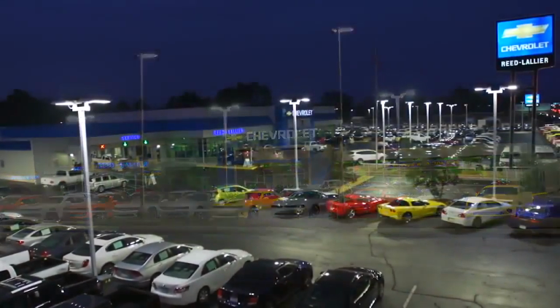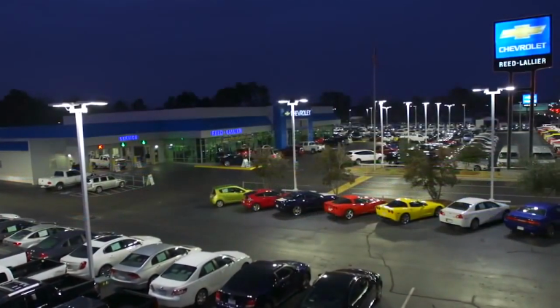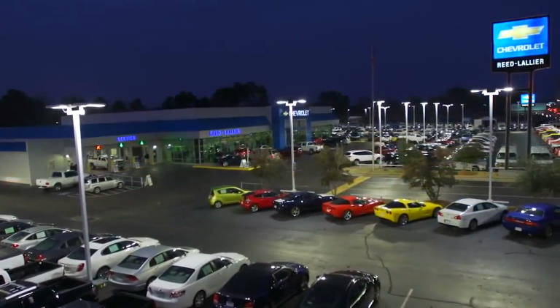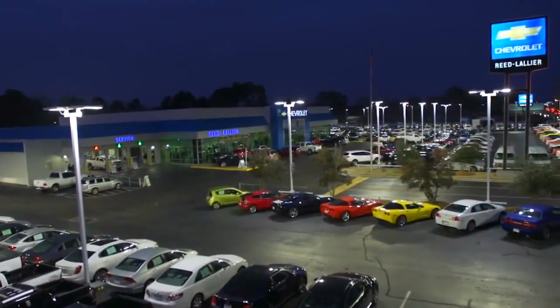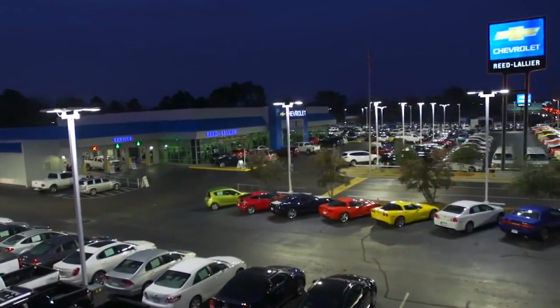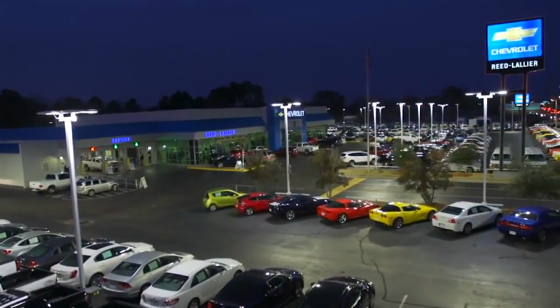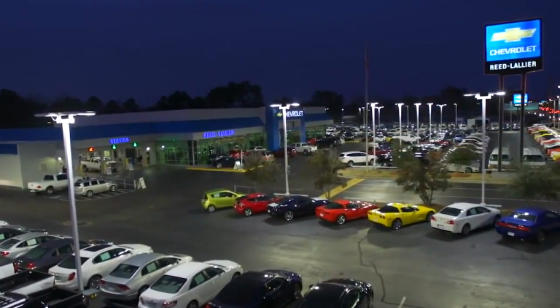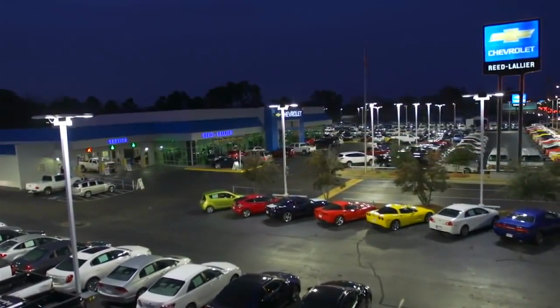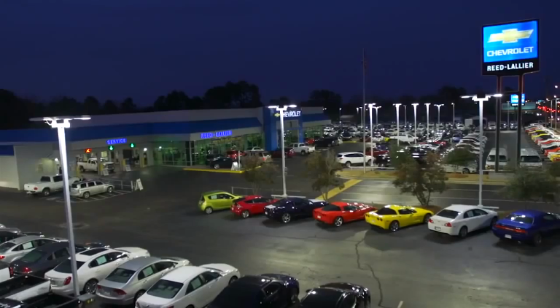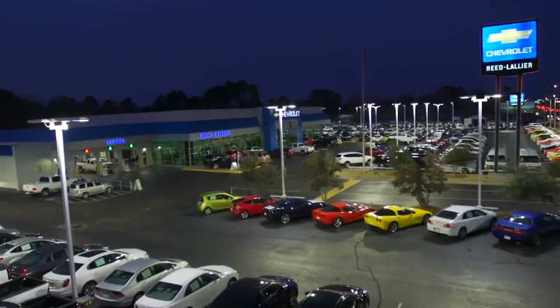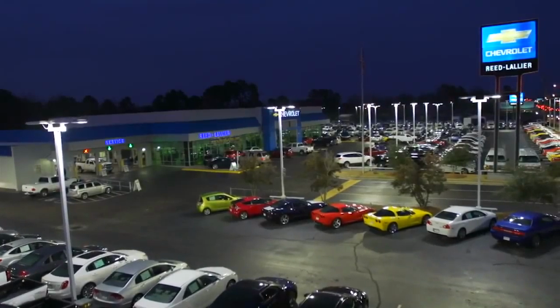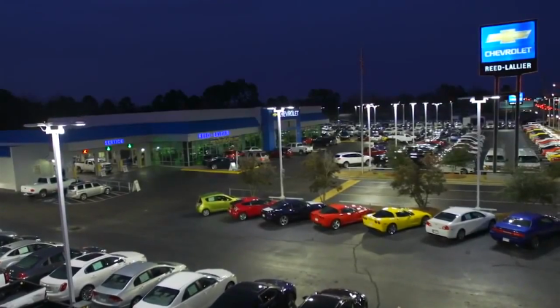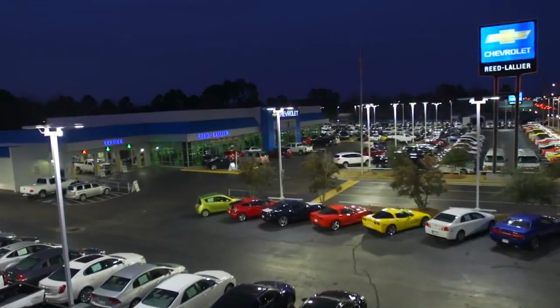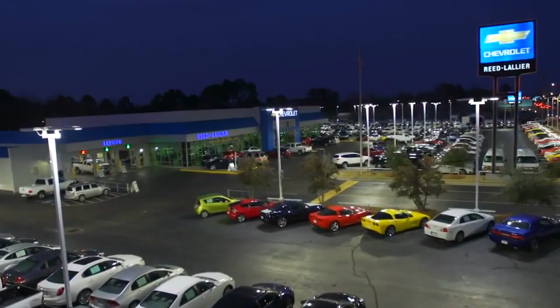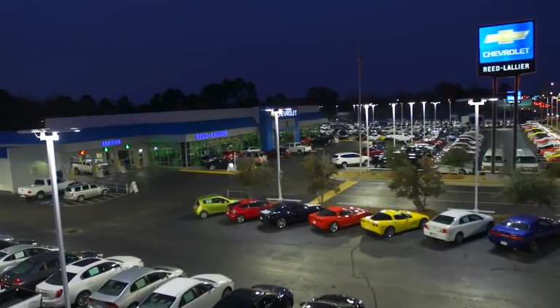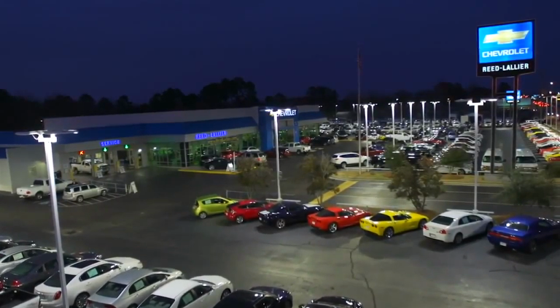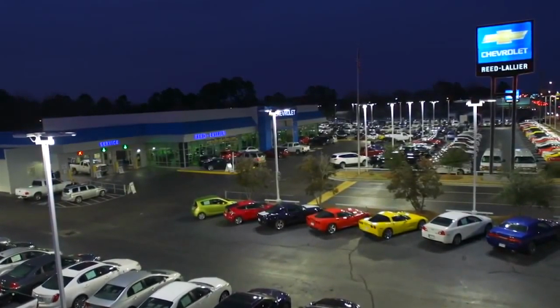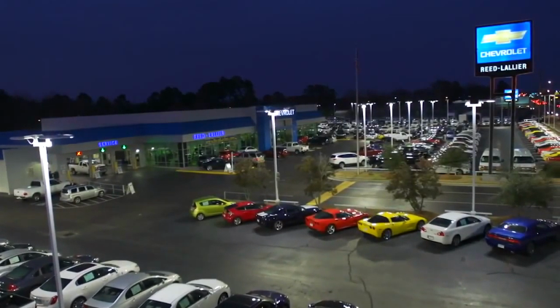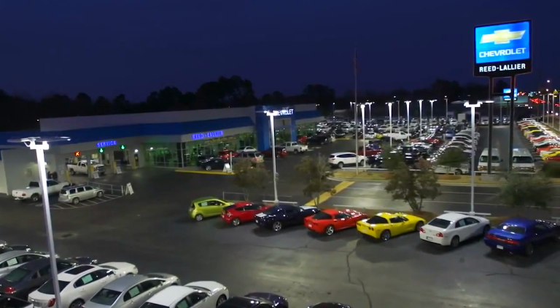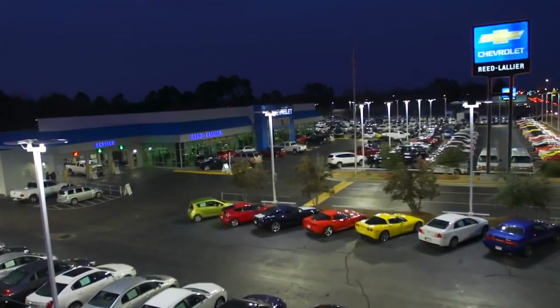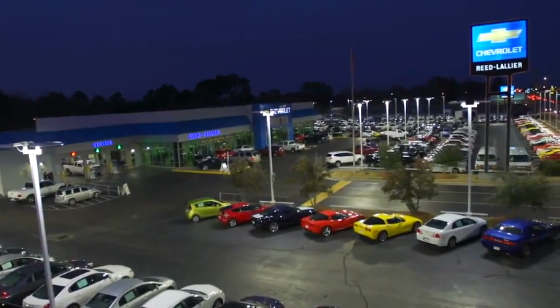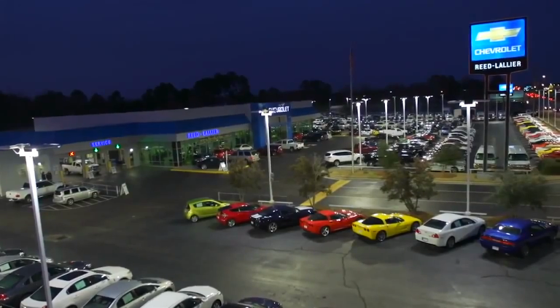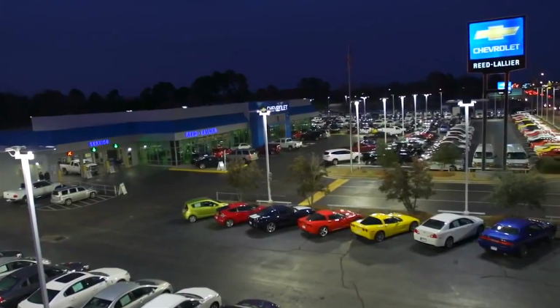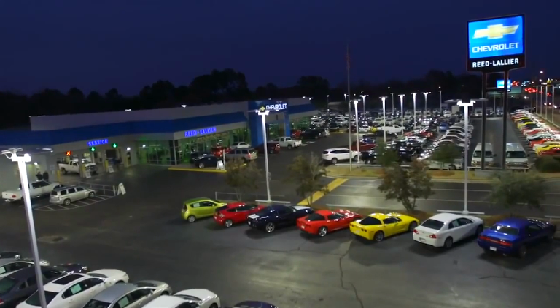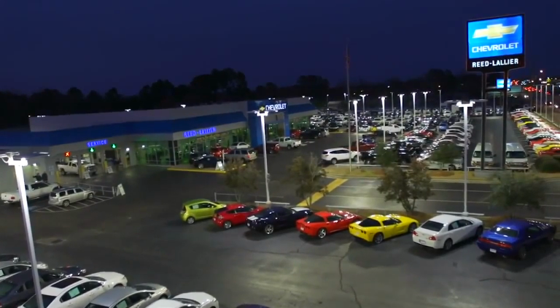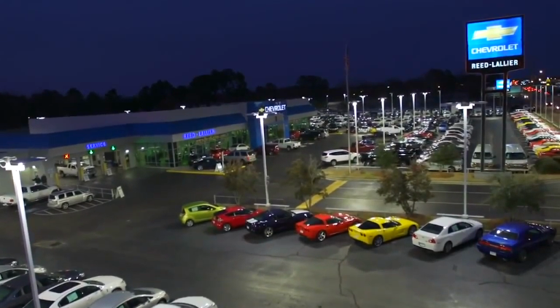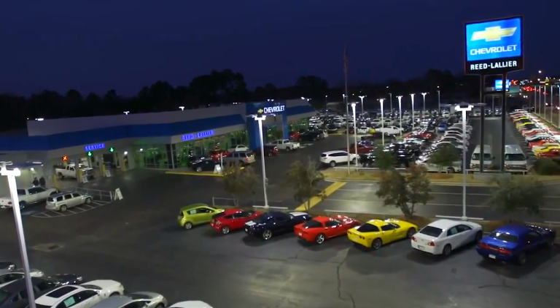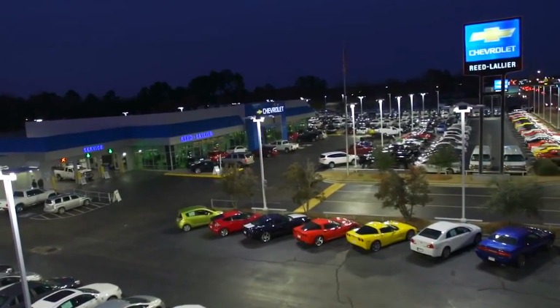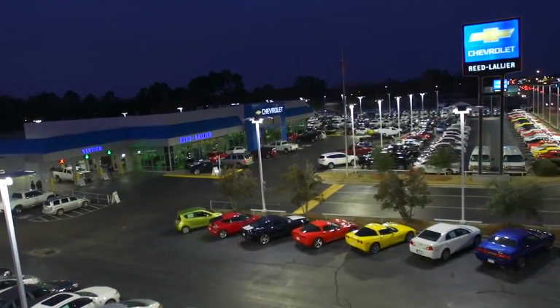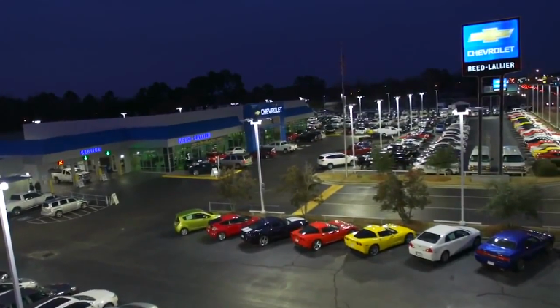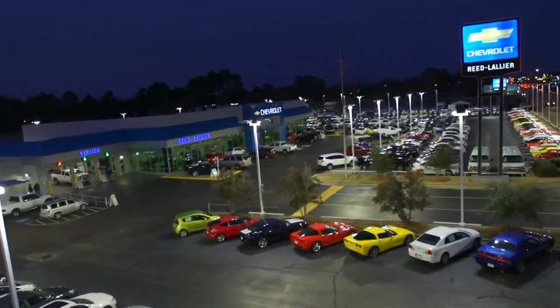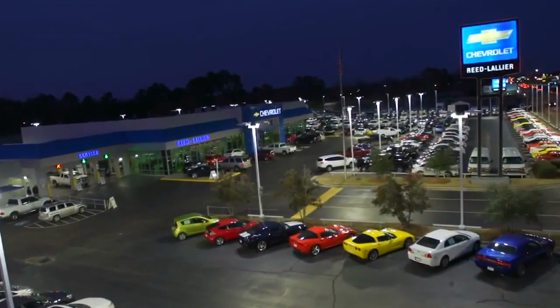At Reed Lallier Chevrolet in Fayetteville, North Carolina, it's a brand new night in high output lighting with the Cree Edge High Output Area and Flood LED Light Solution designed specifically for auto dealerships.